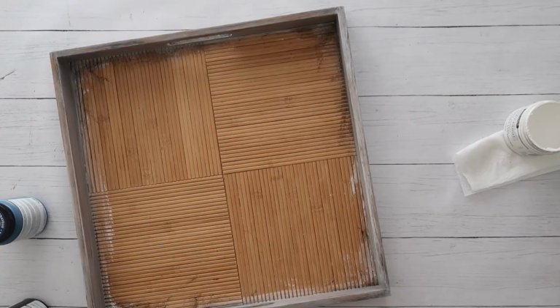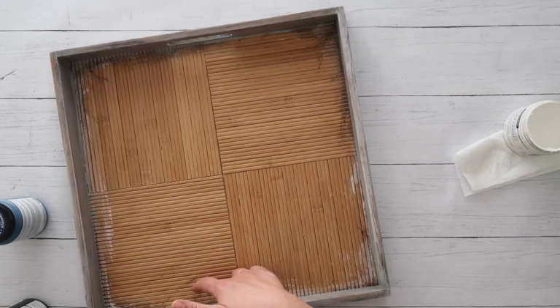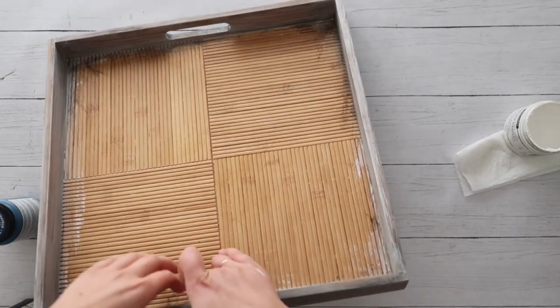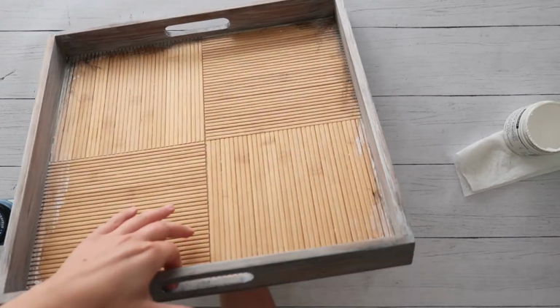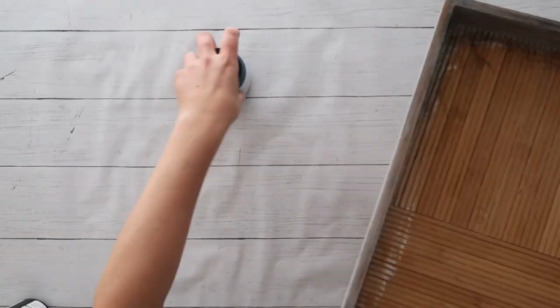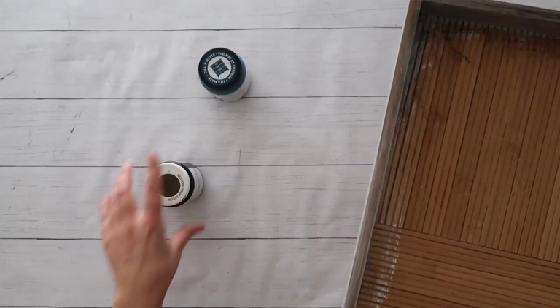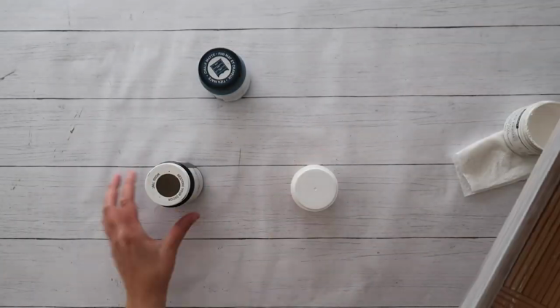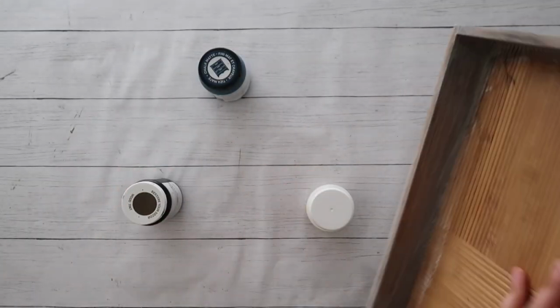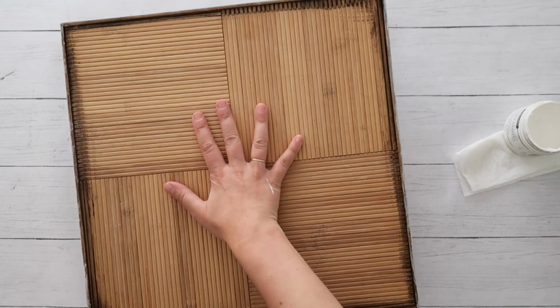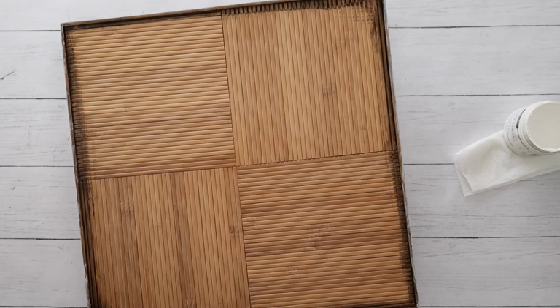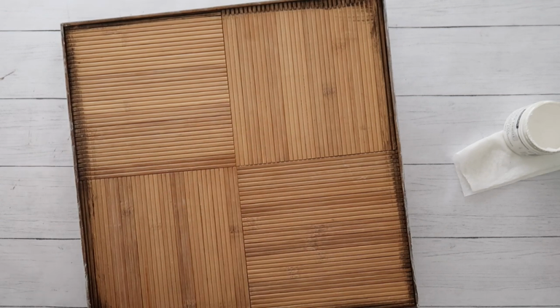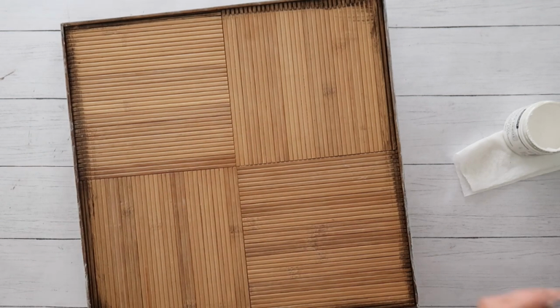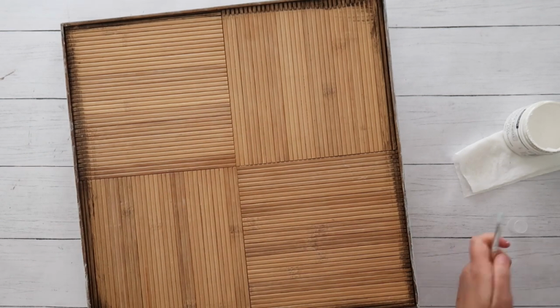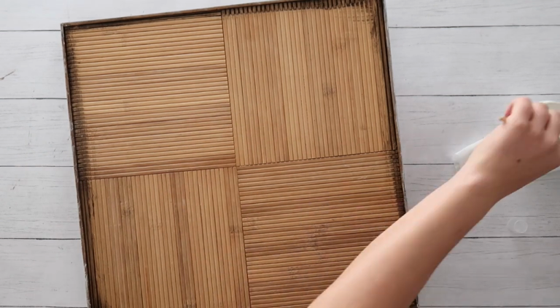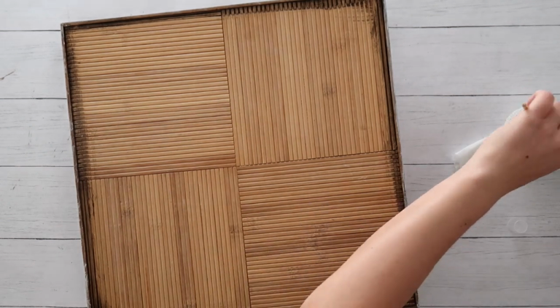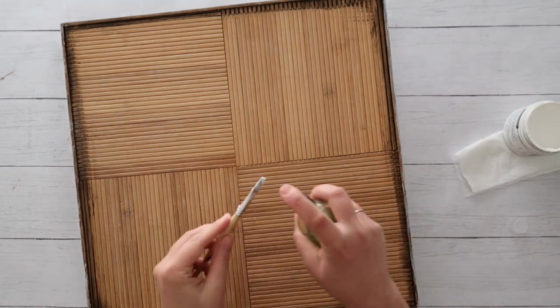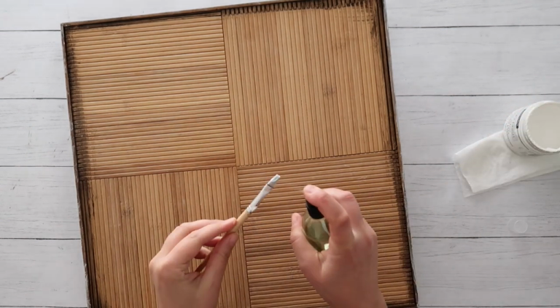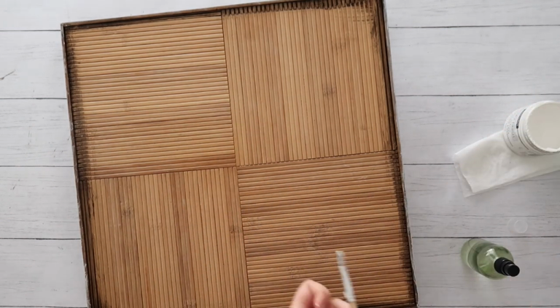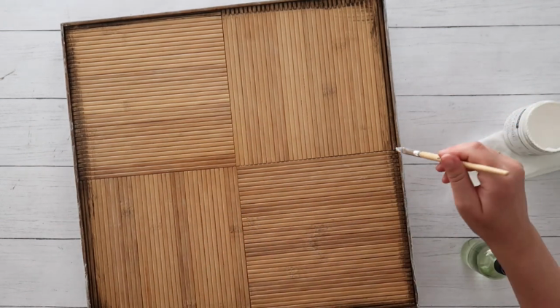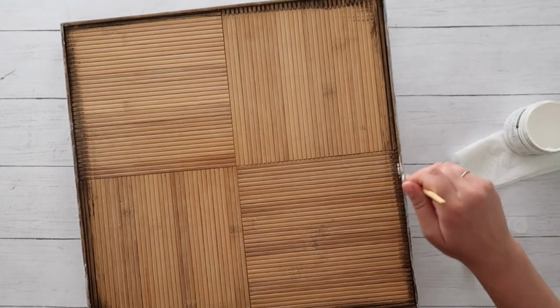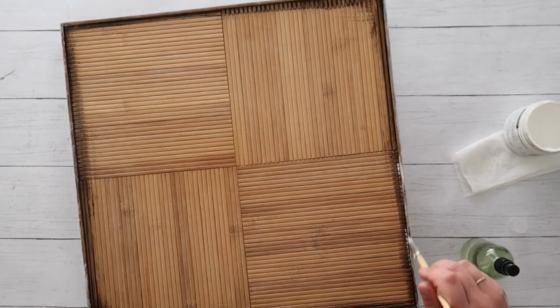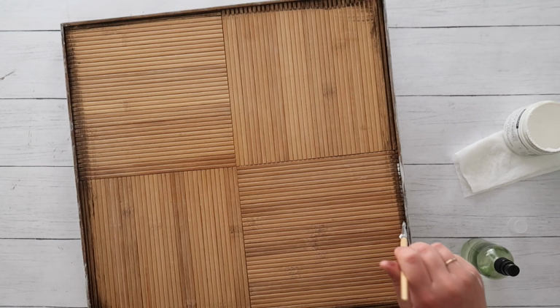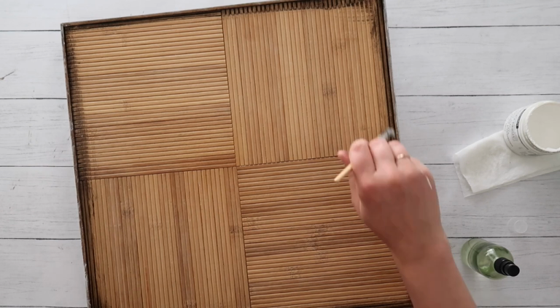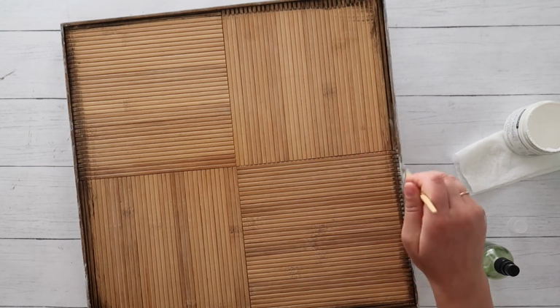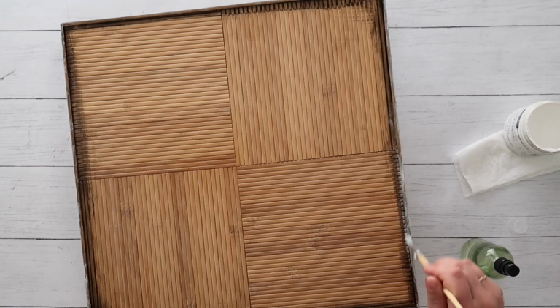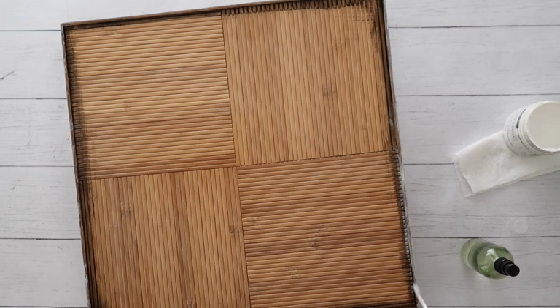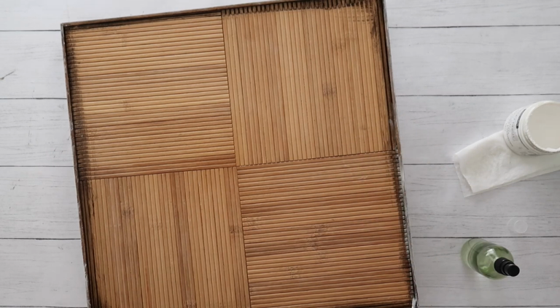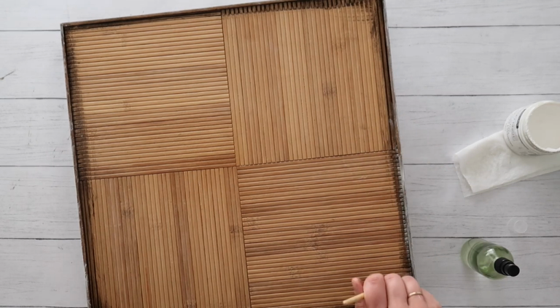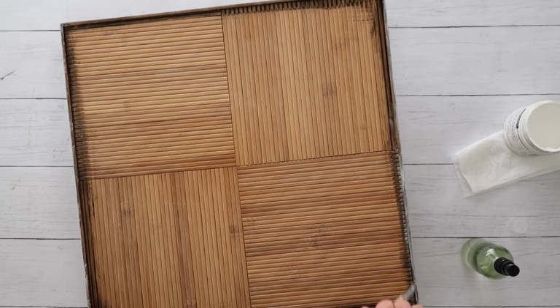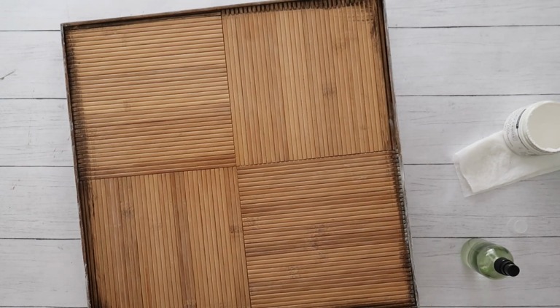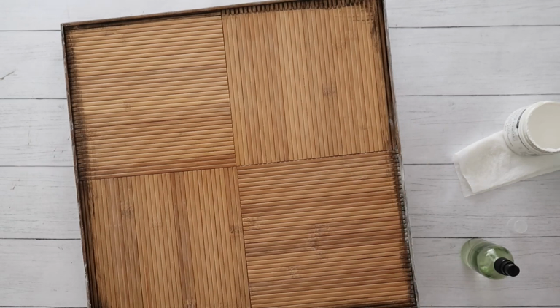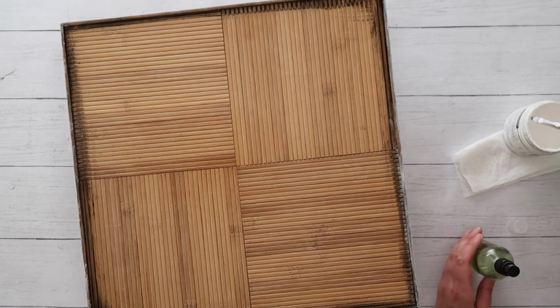I then once again flipped the tray over just like I did with the stain, and I used a very thin paintbrush with the same method of chalk paint and a little bit of water to paint that little lip of wood that would be showing.